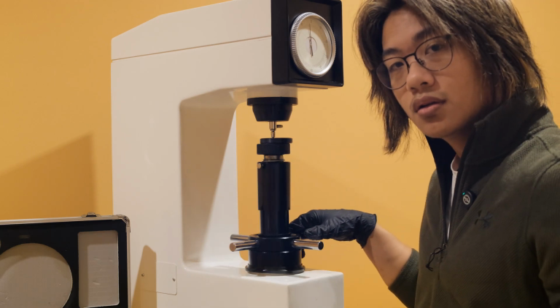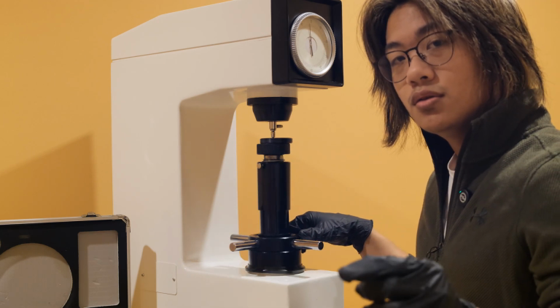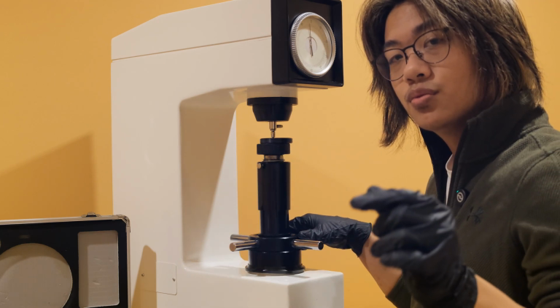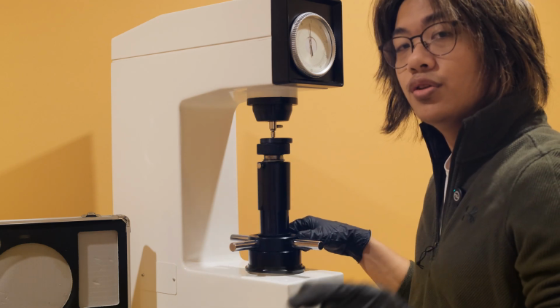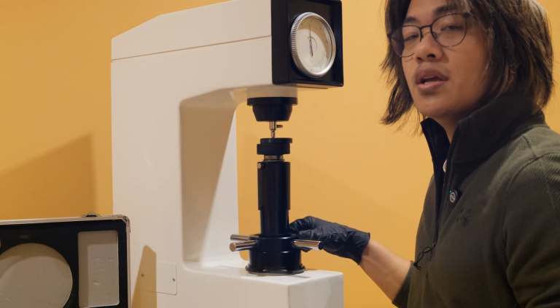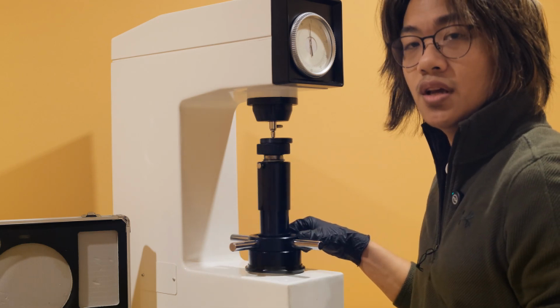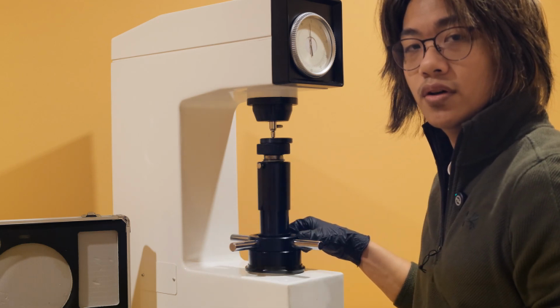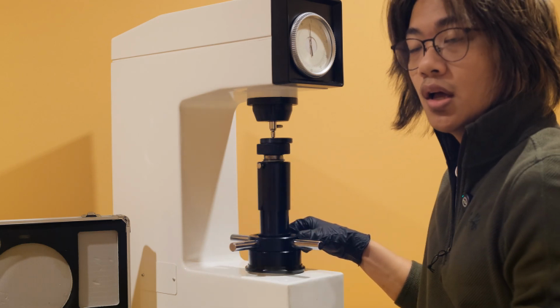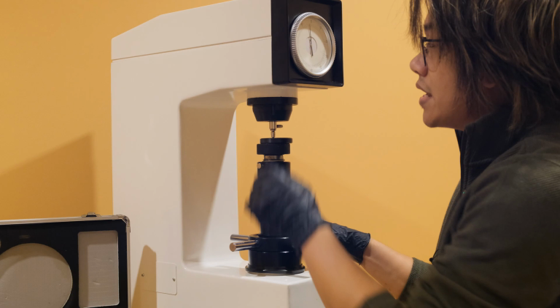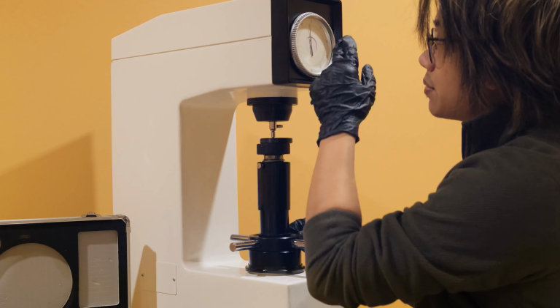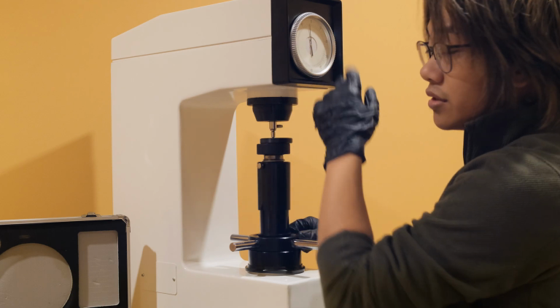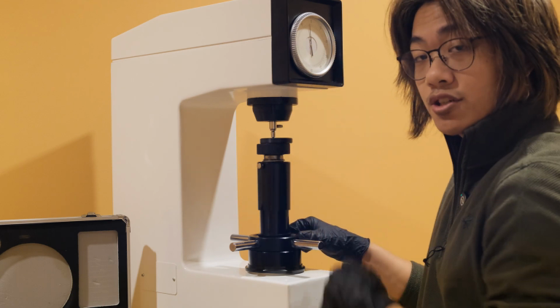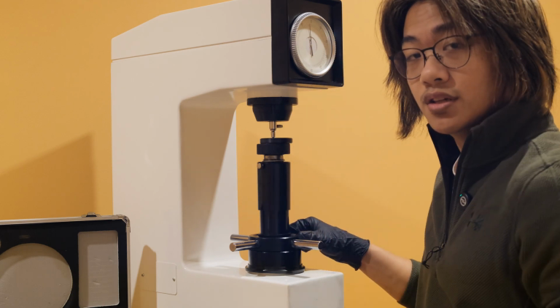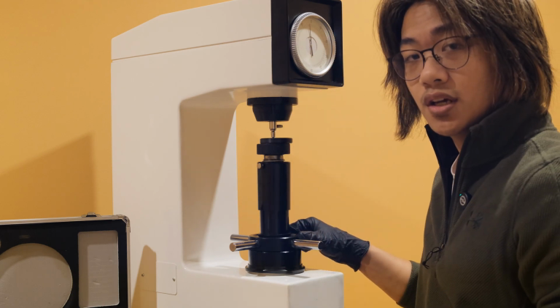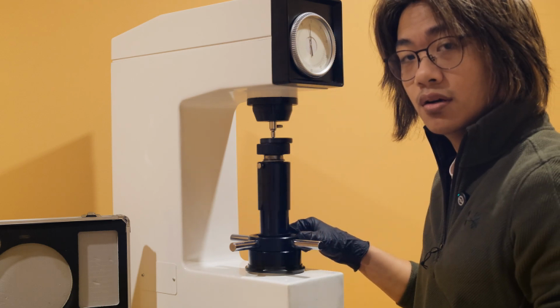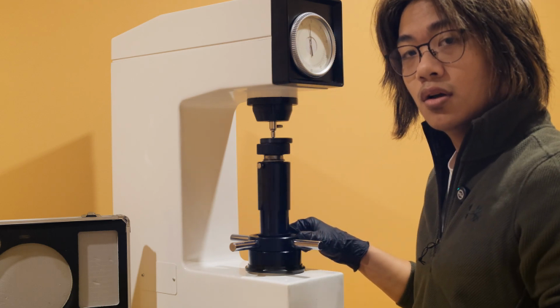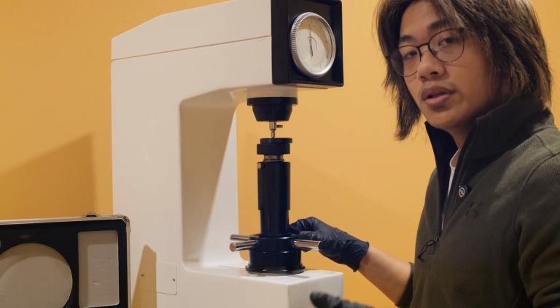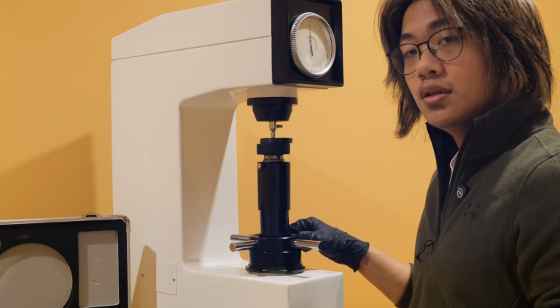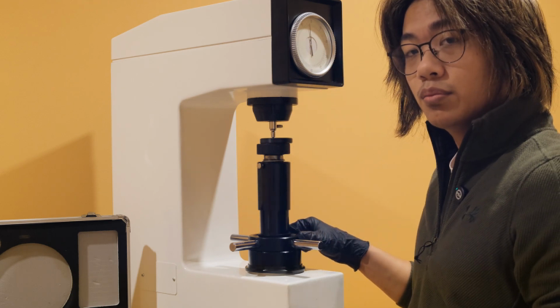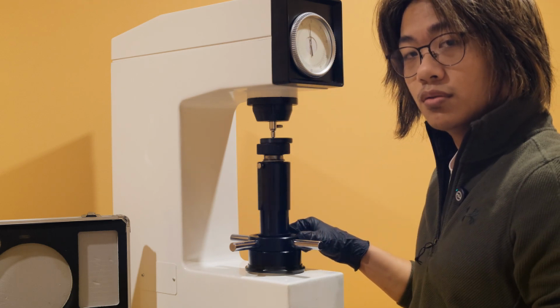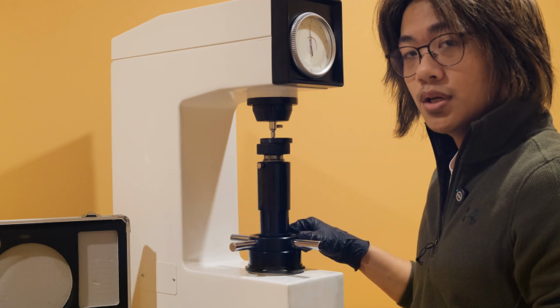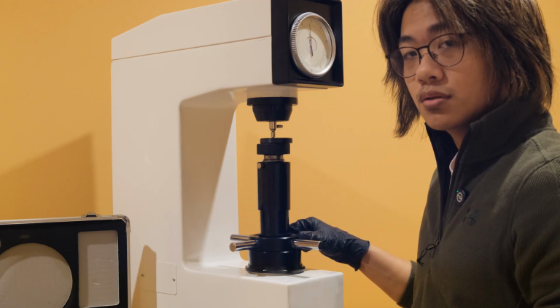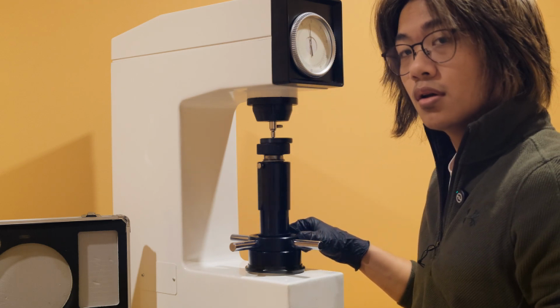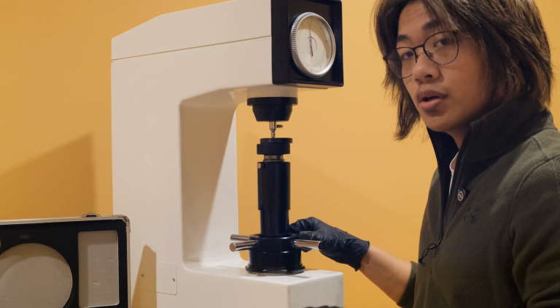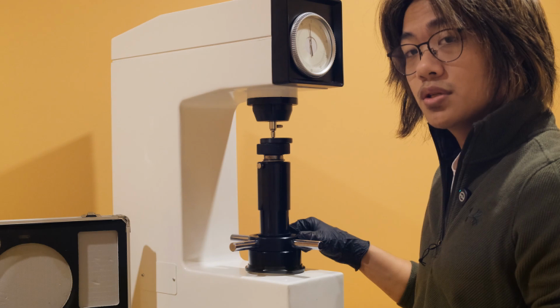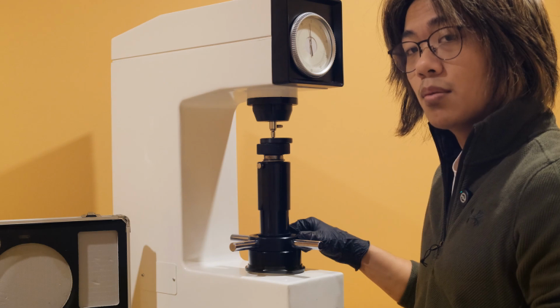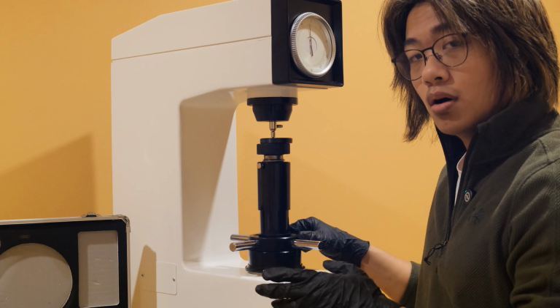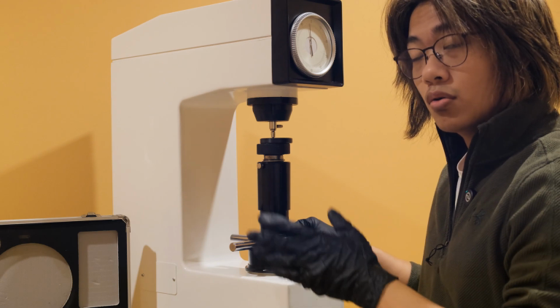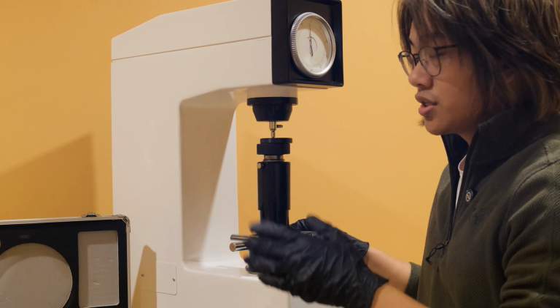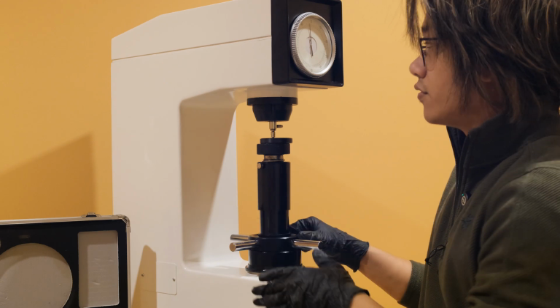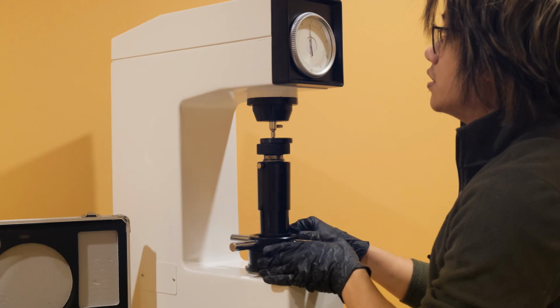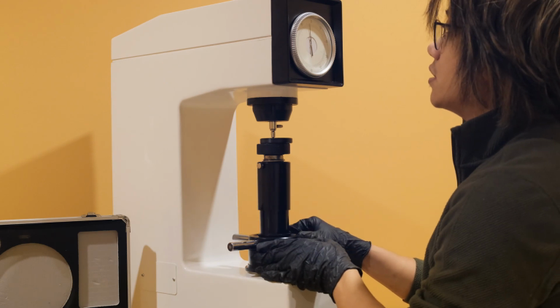Raise the anvil by turning the elevation screw counterclockwise until the sample comes into contact with the indenter head. Continue to smoothly raise the anvil, paying special attention to the indicator. Once the needle completes three rotations, bring it to a stop on or just after TDC.